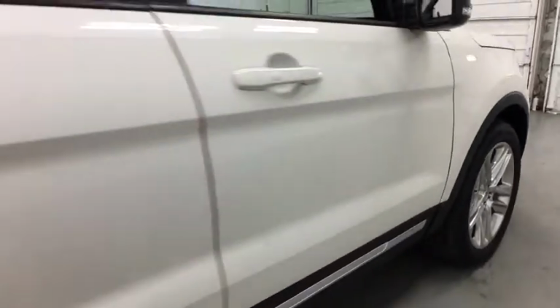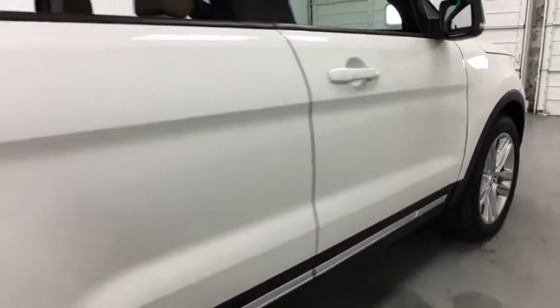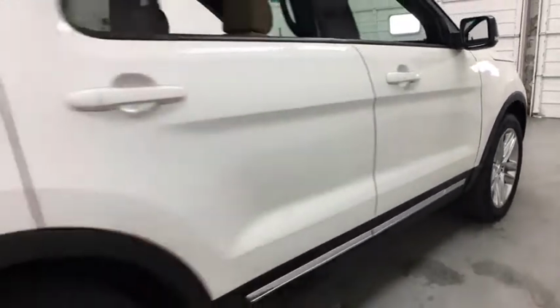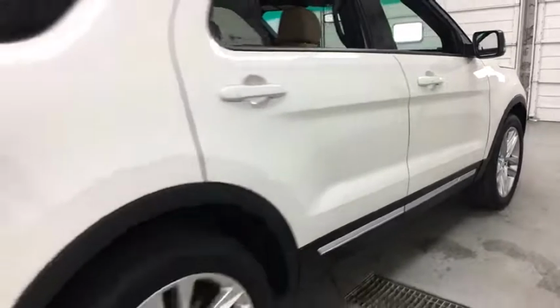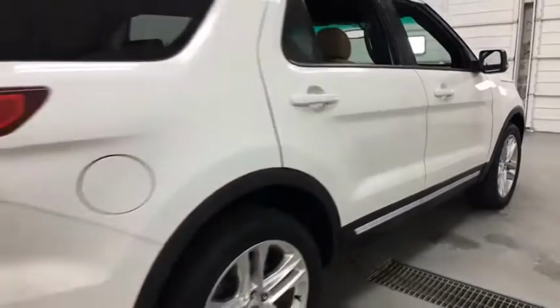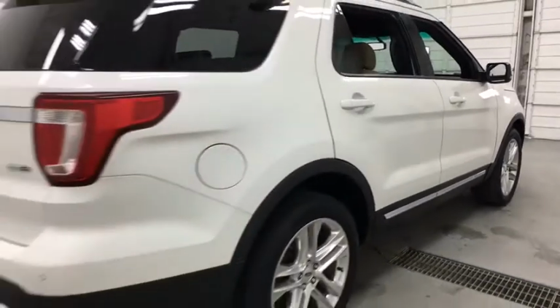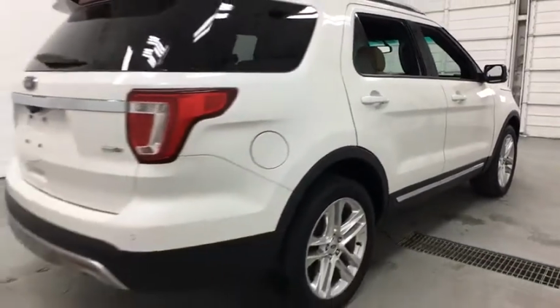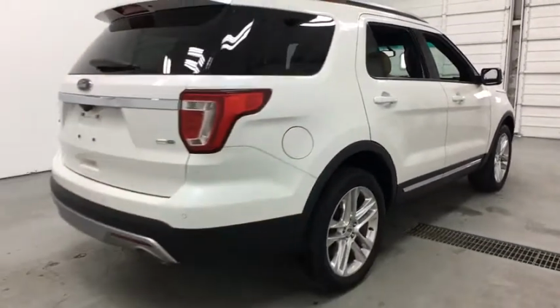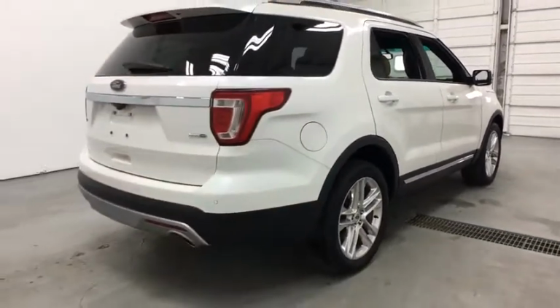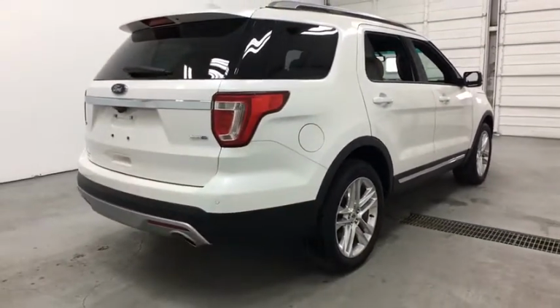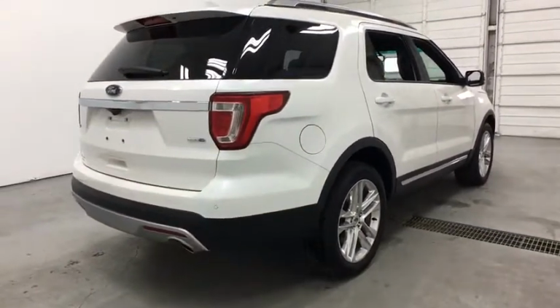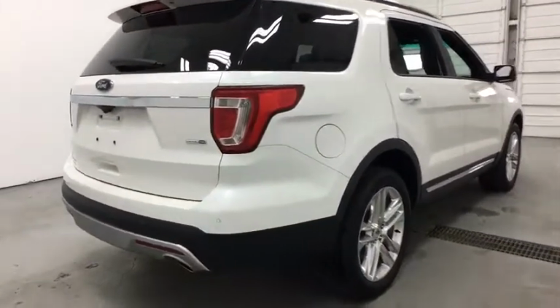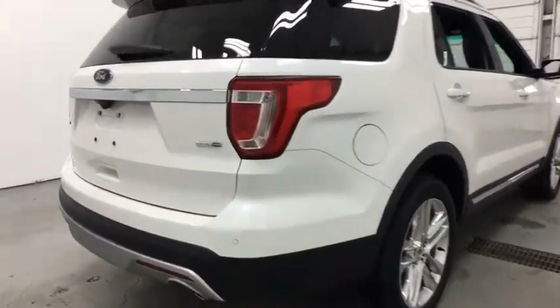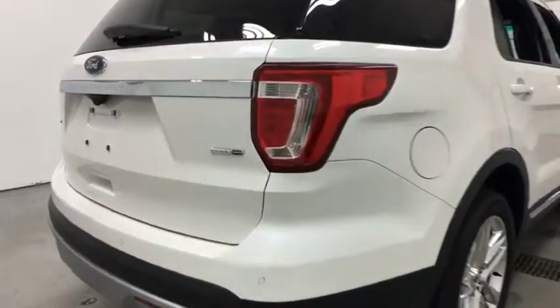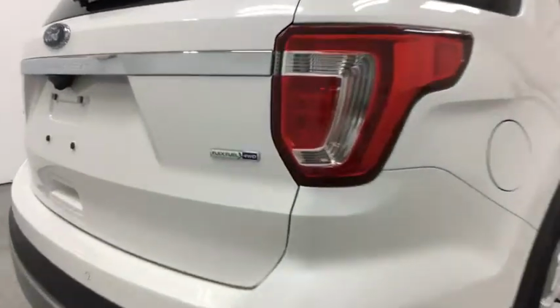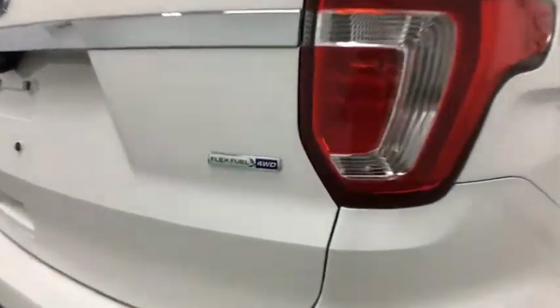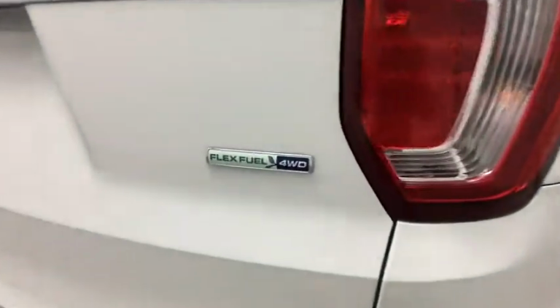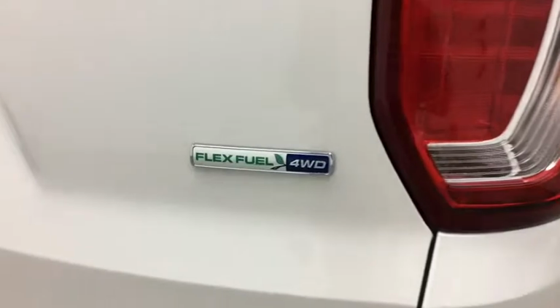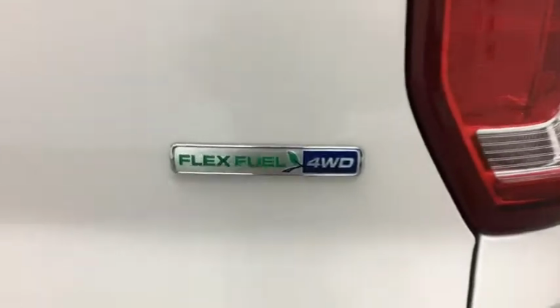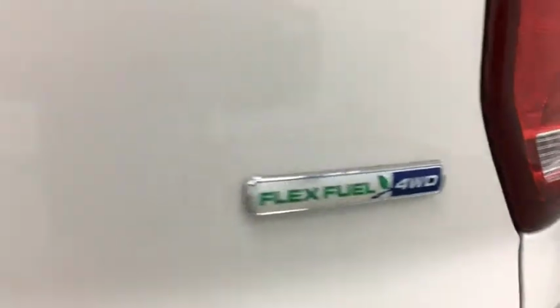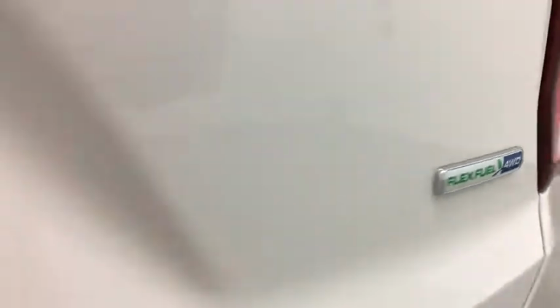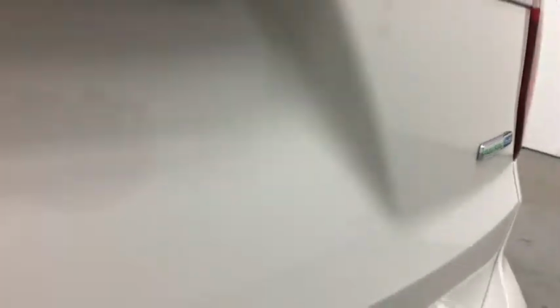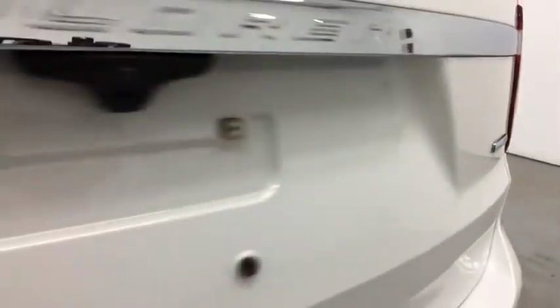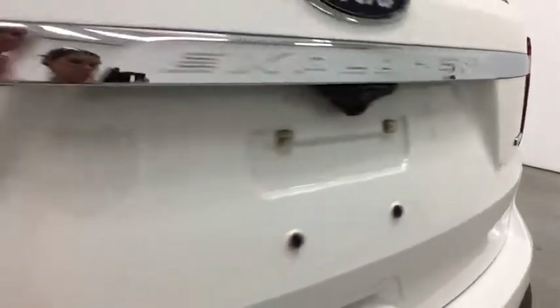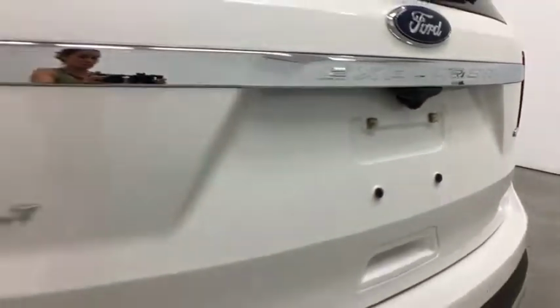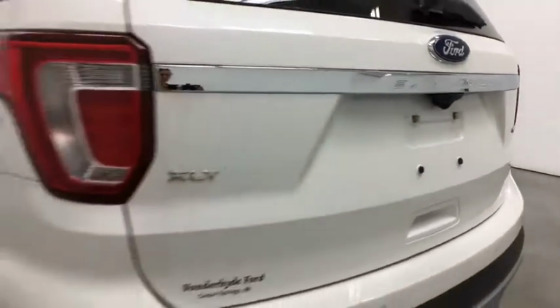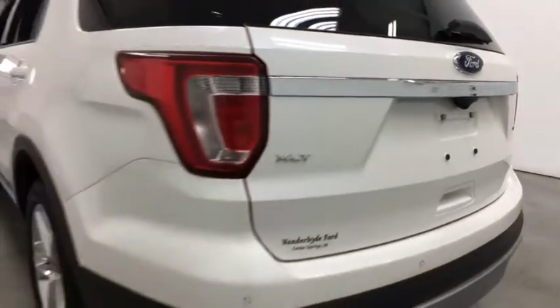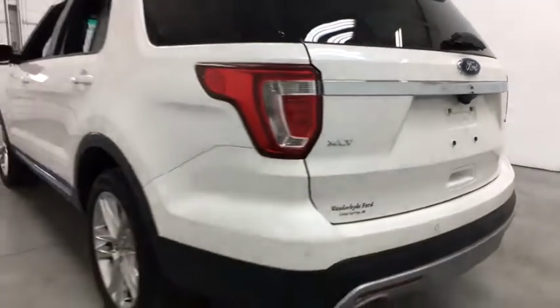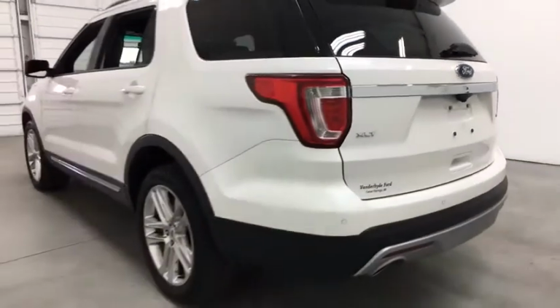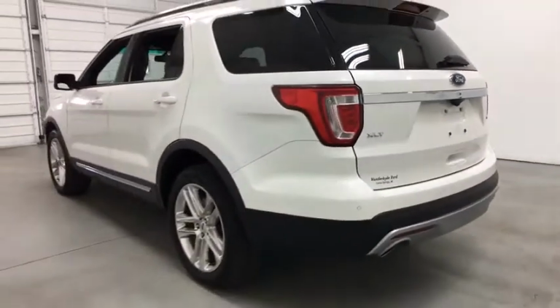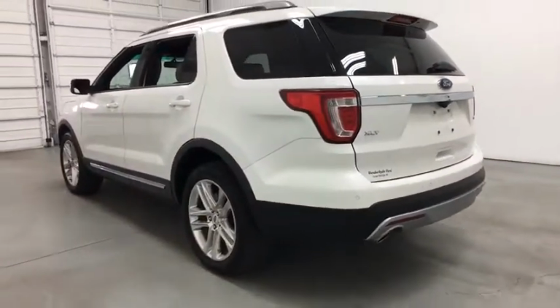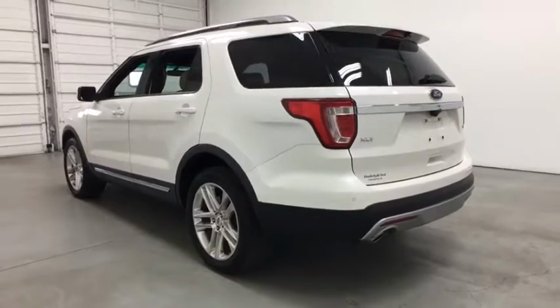Keyless entry, power passenger seat, traction control, steering wheel audio controls, anti-lock braking system, backup camera, stability control, leather-wrapped steering wheel, Bluetooth, power steering.